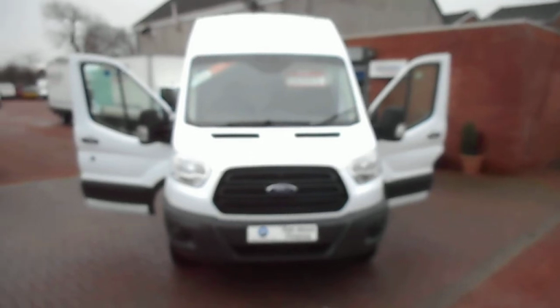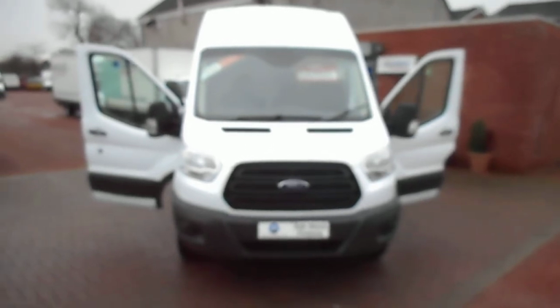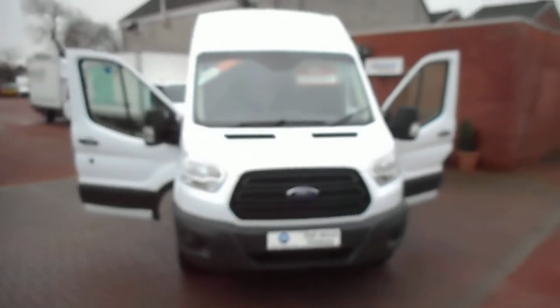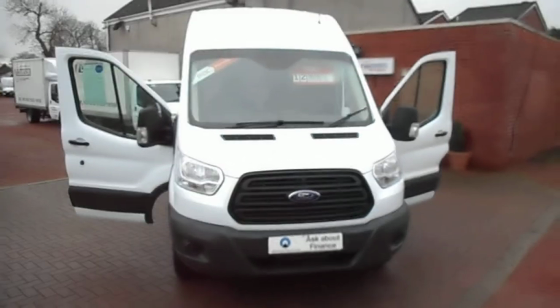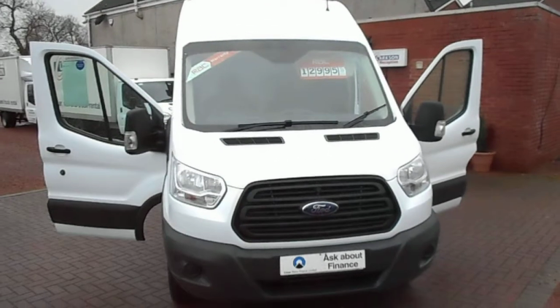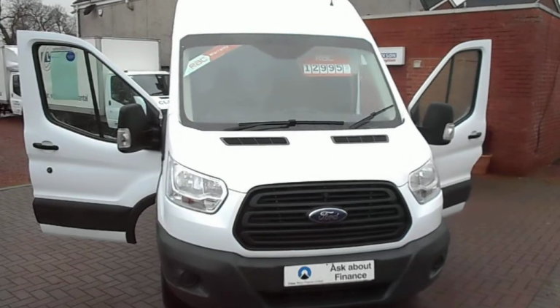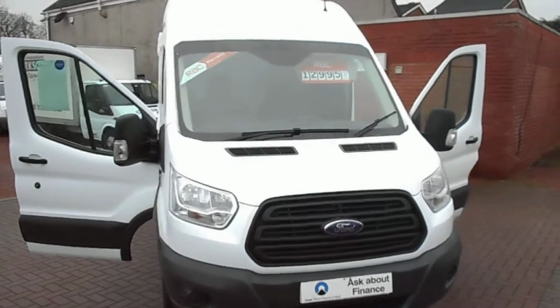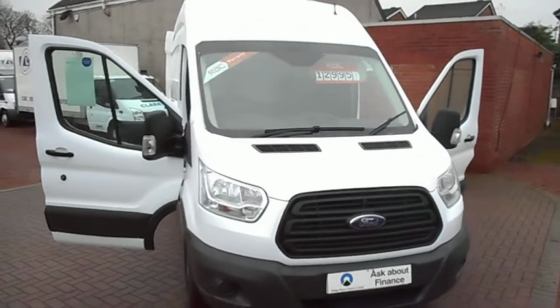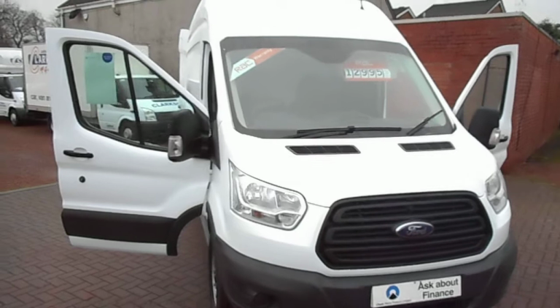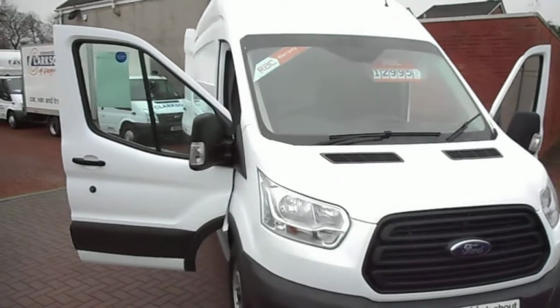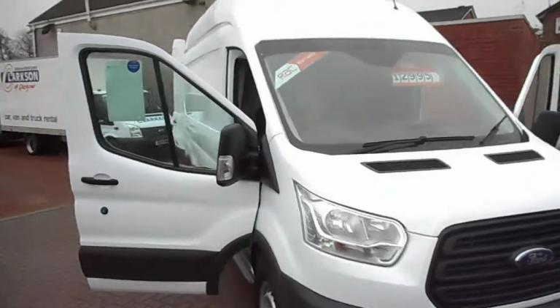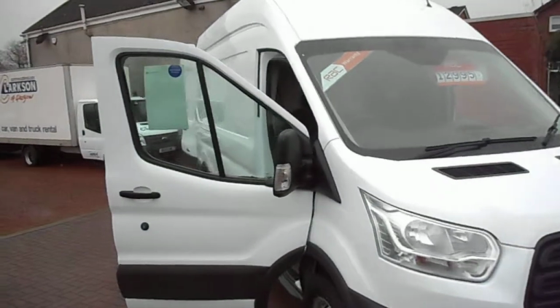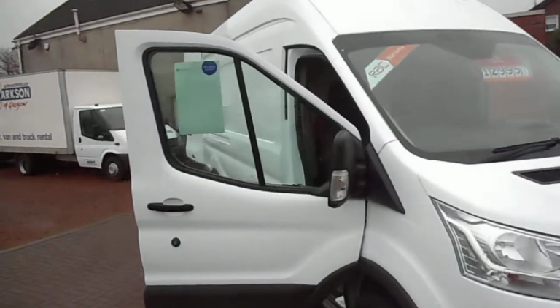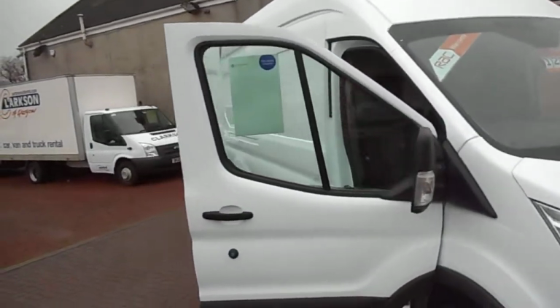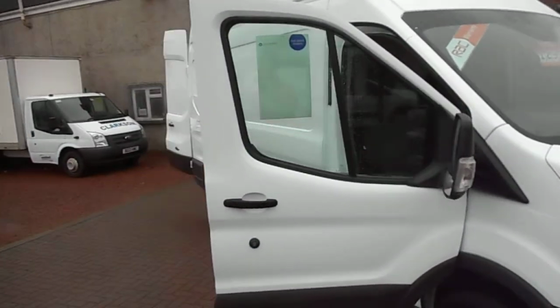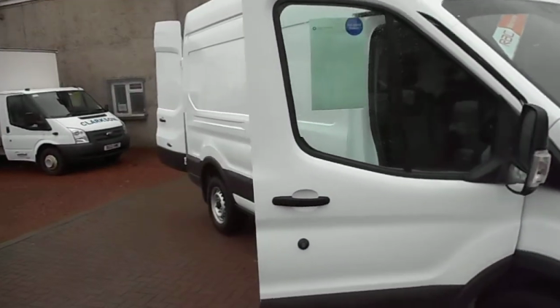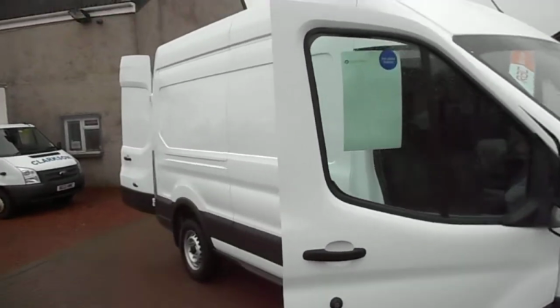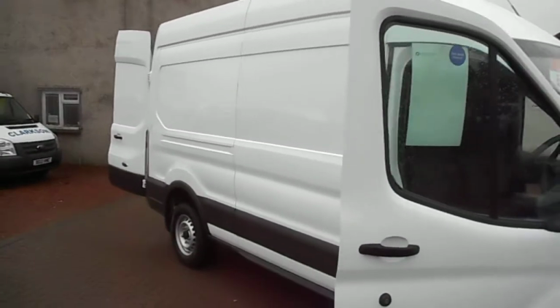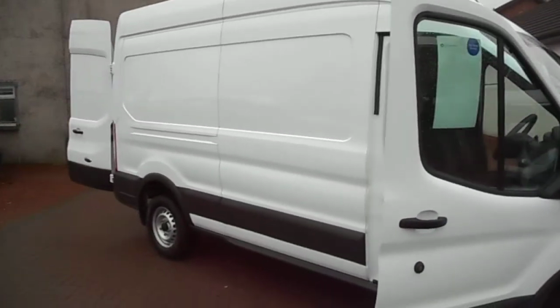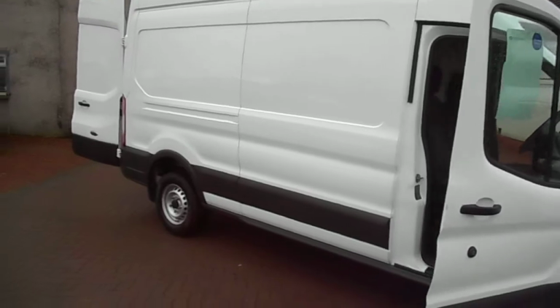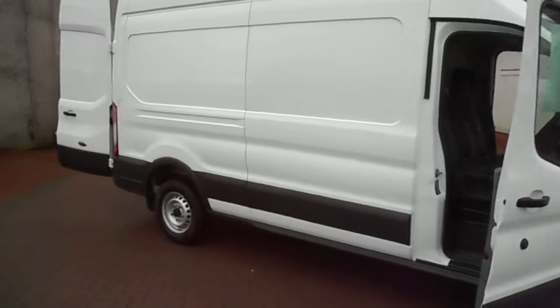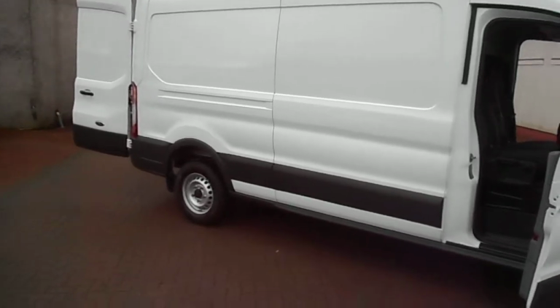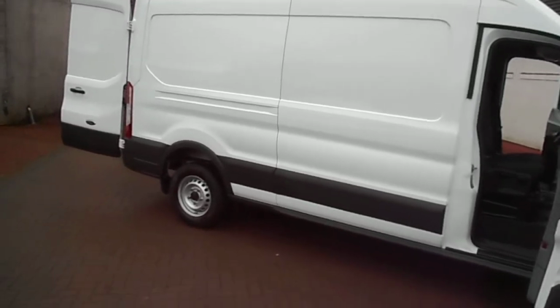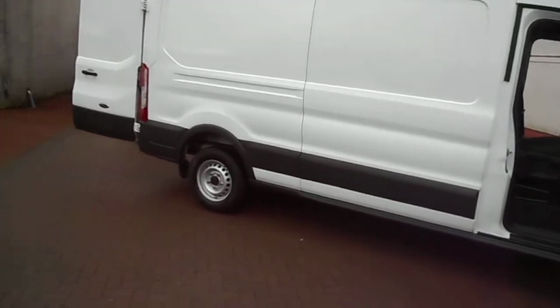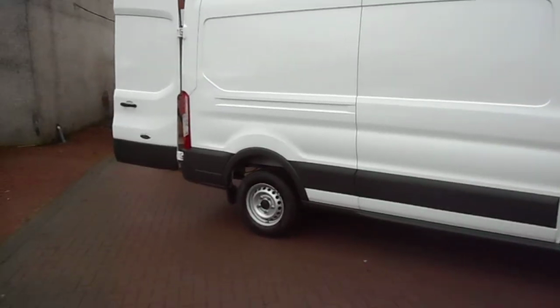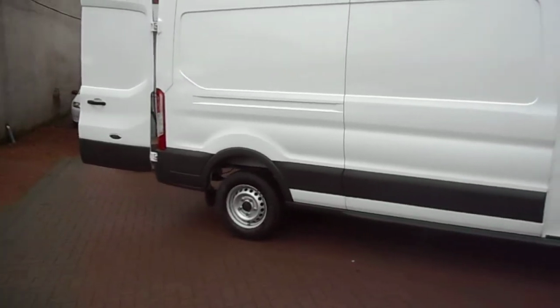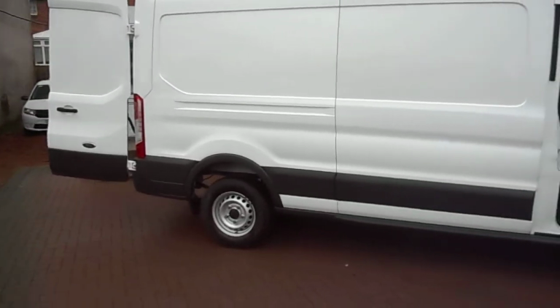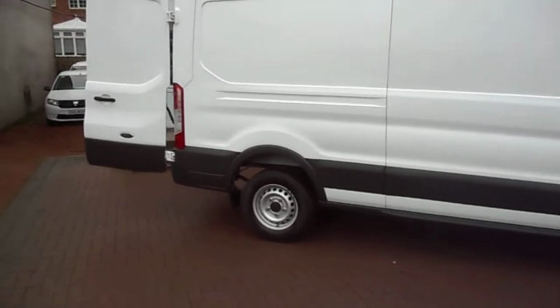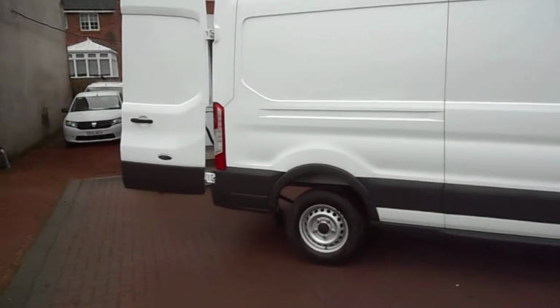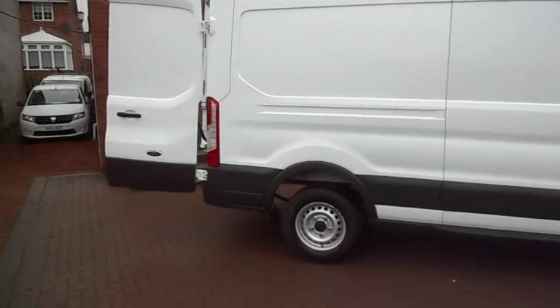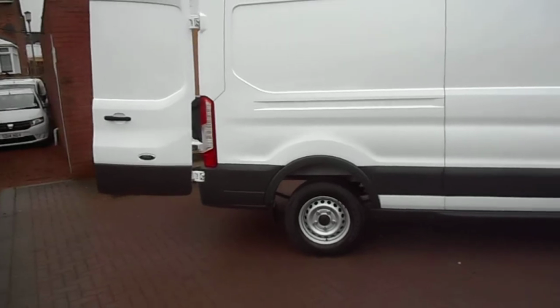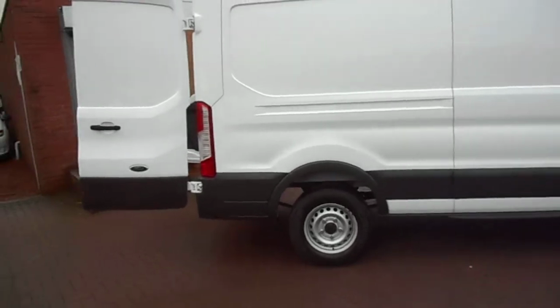Hi there folks and welcome to Partsons here in Glasgow. My name is Ryan and I'm just giving you a quick walk around our latest sales van for me today. Here we've got one of the newer model Transits — it's a 2014 Ford Transit T350.